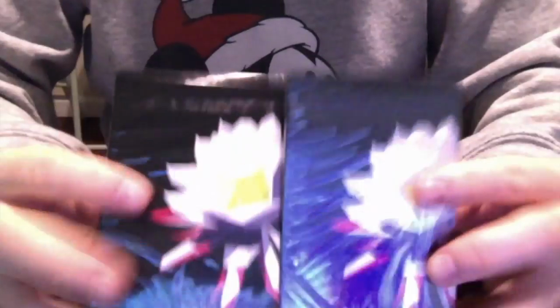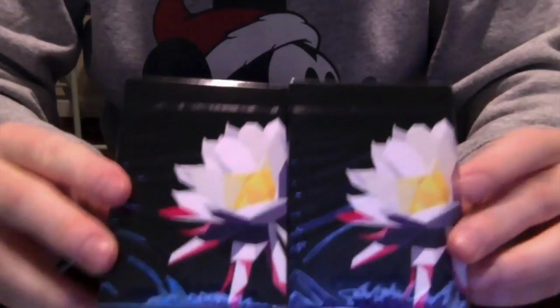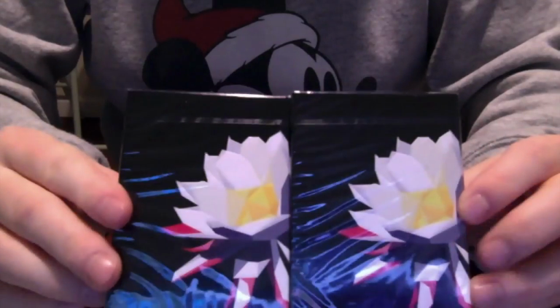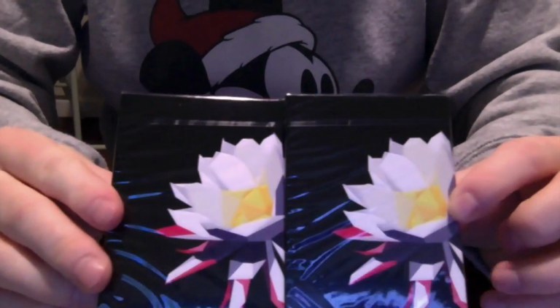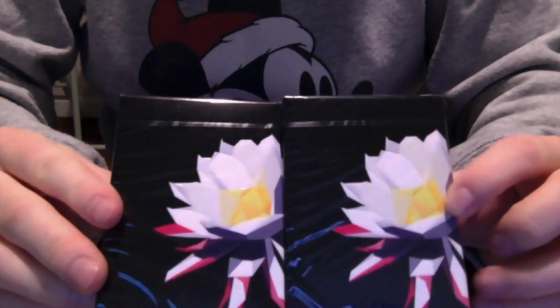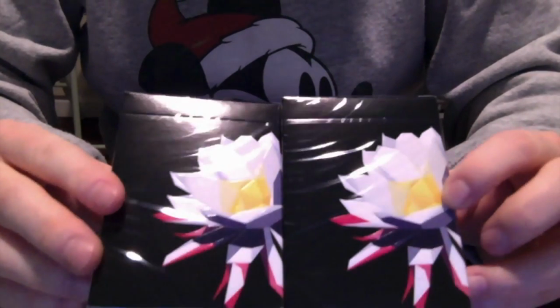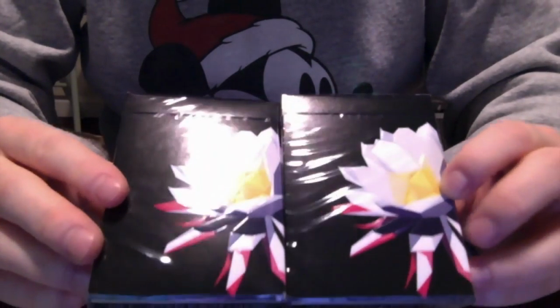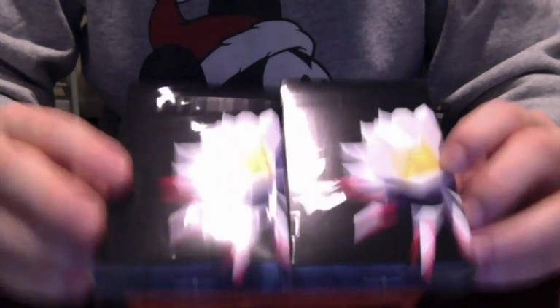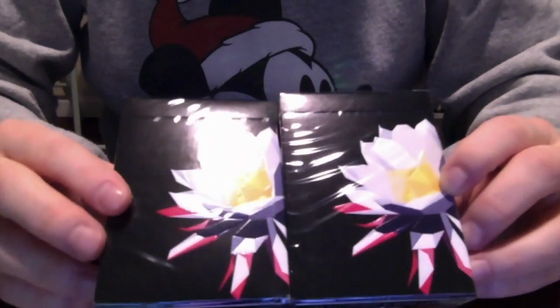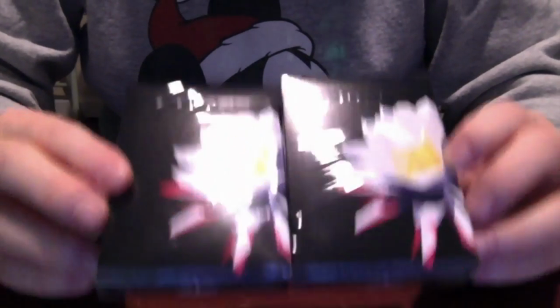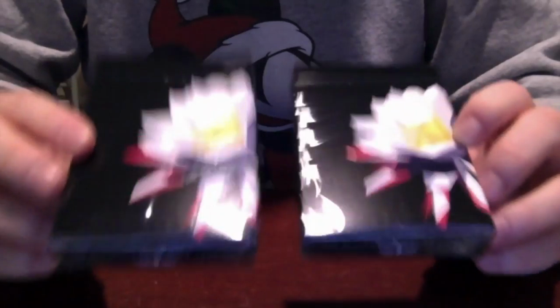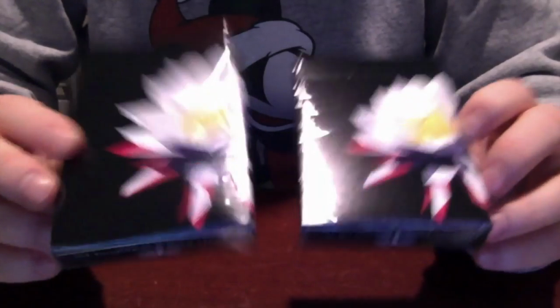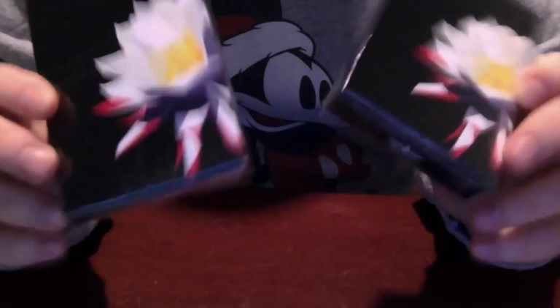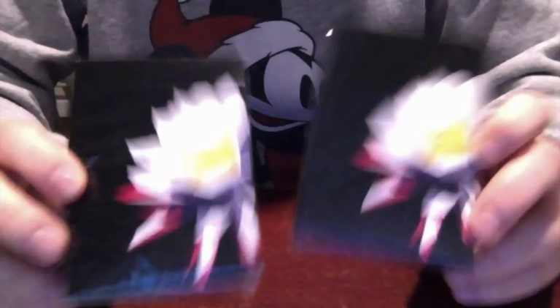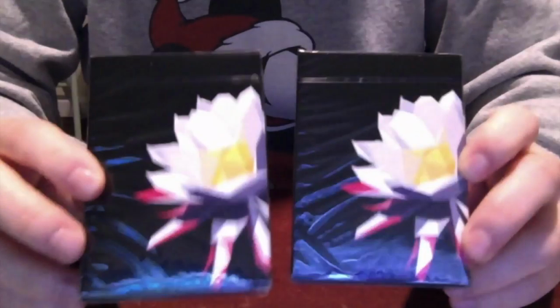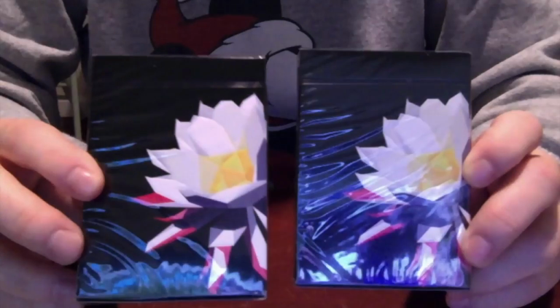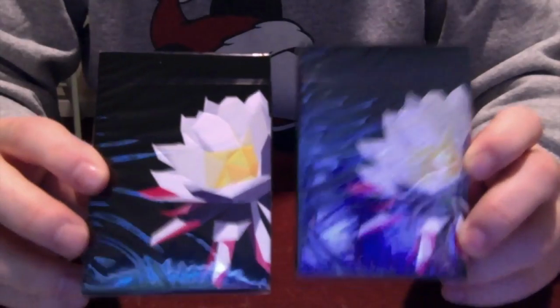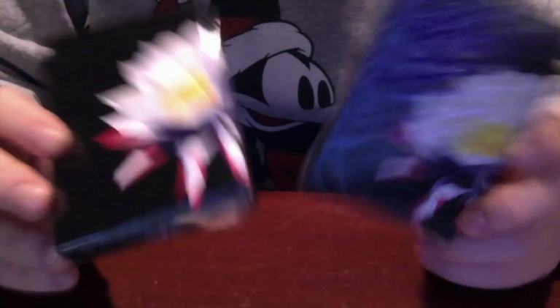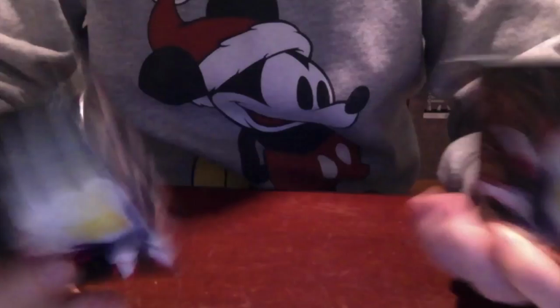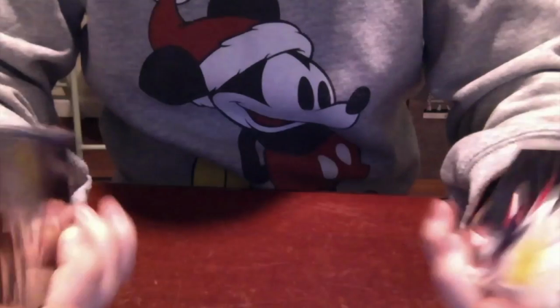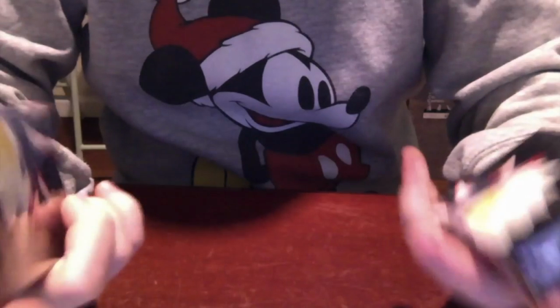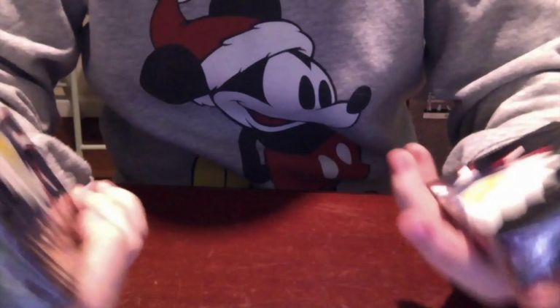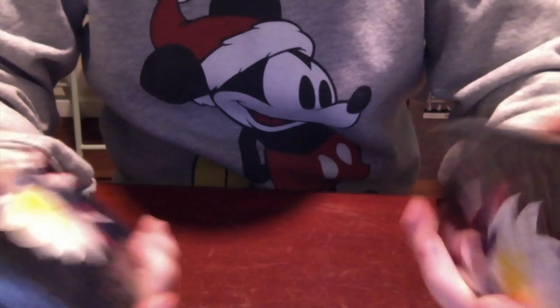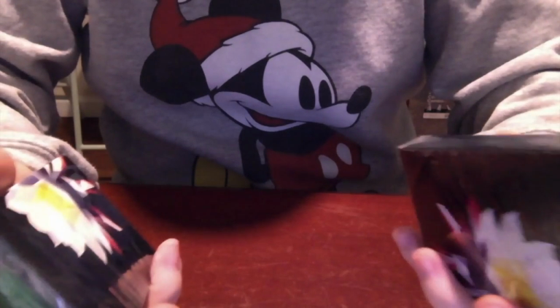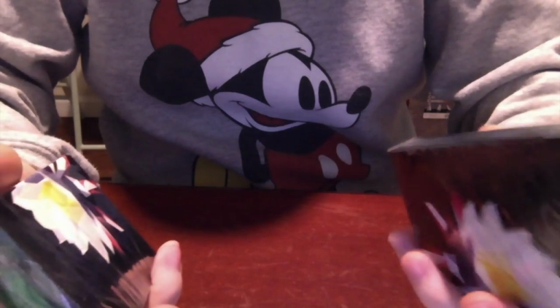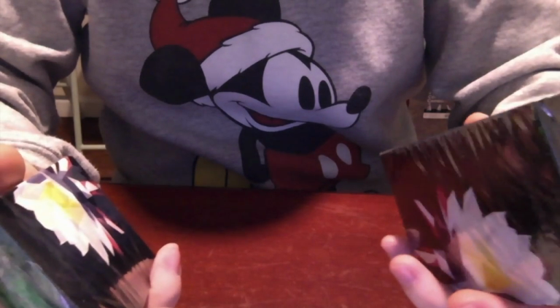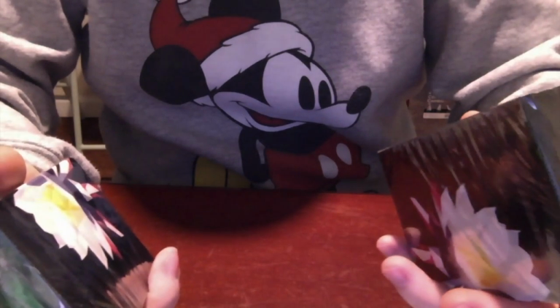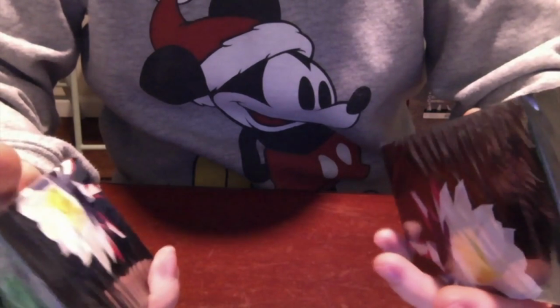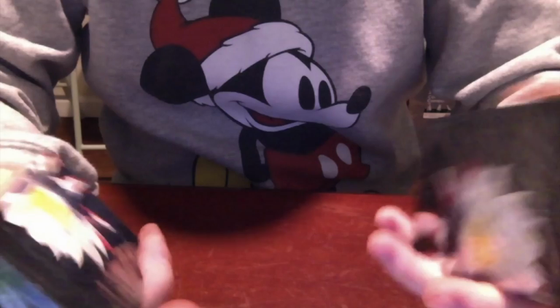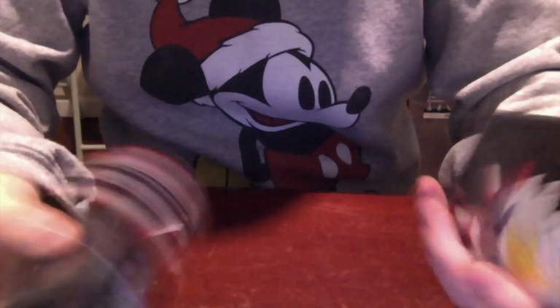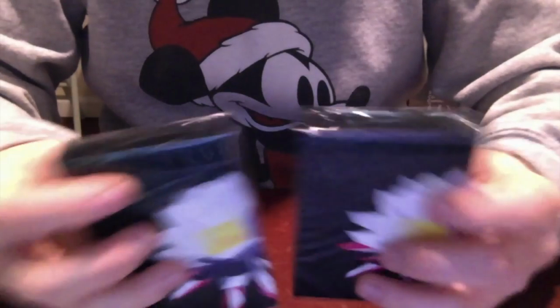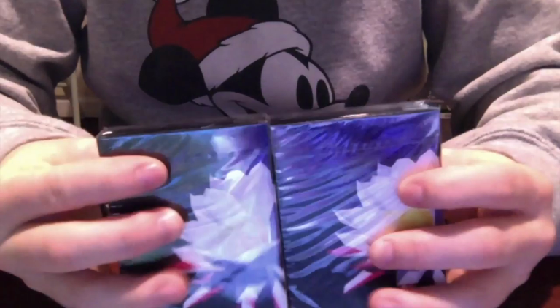So, in this package I got two of the Carpe Noctem decks, so these are going to be really exciting to take a look at.